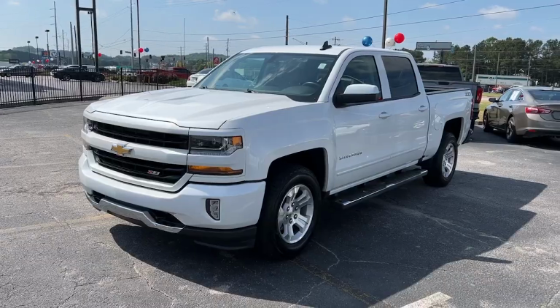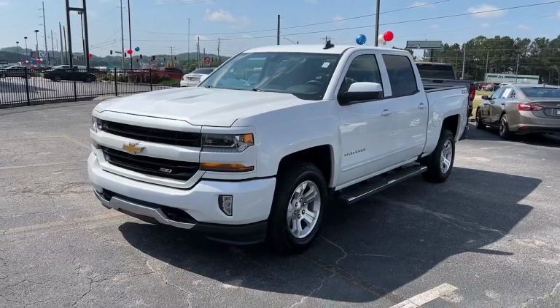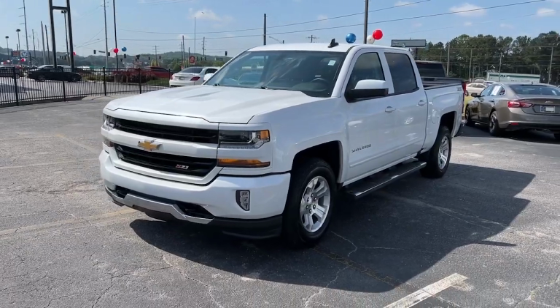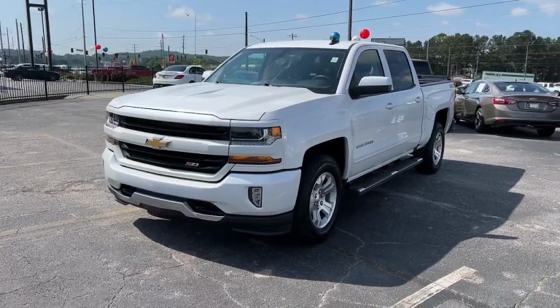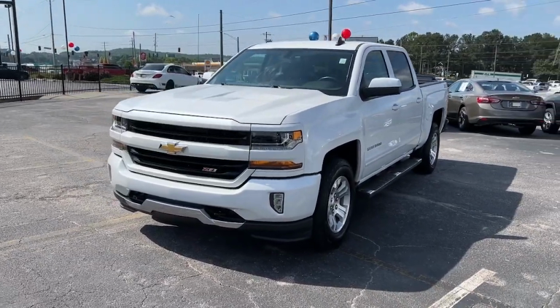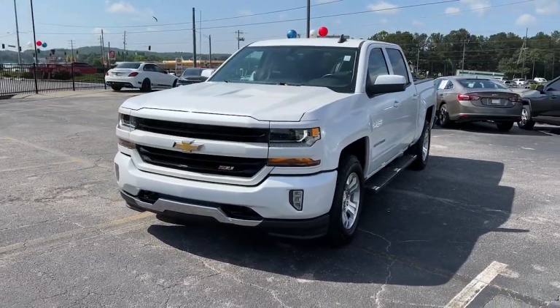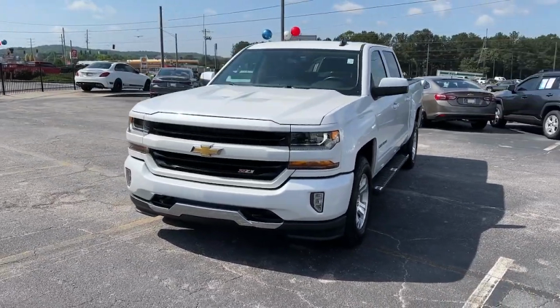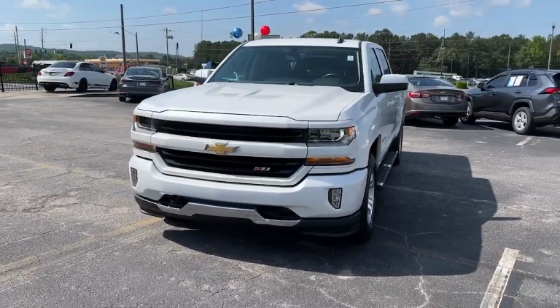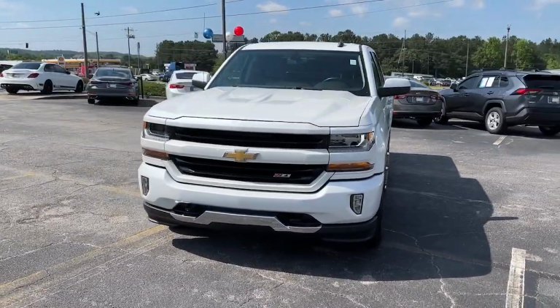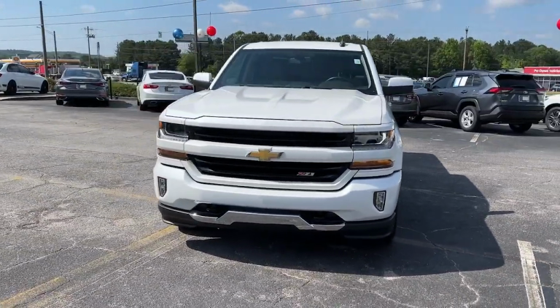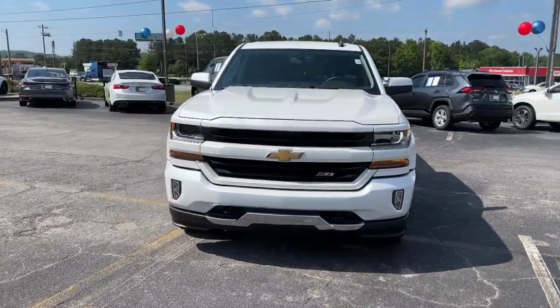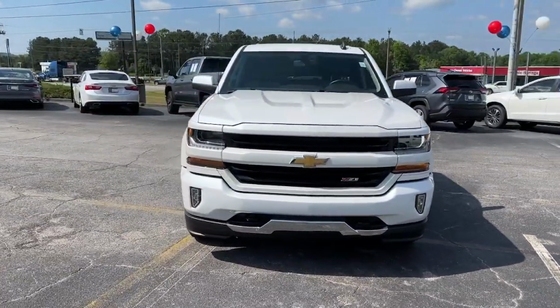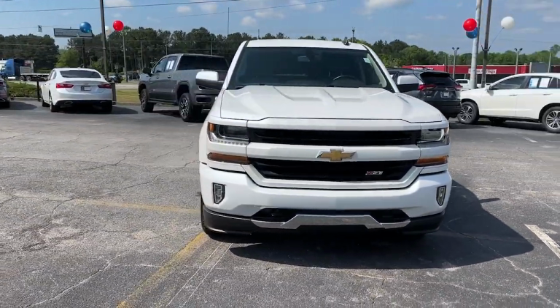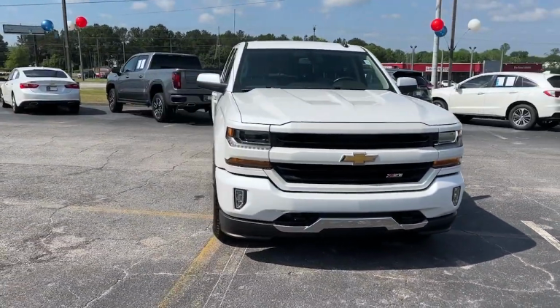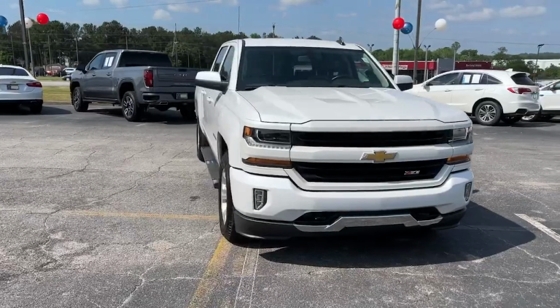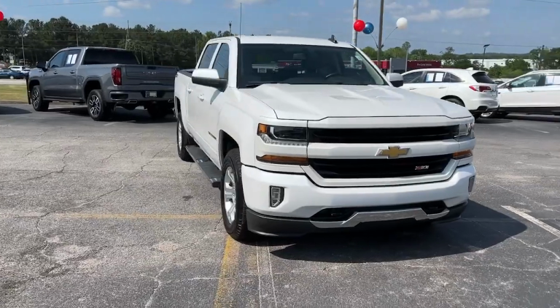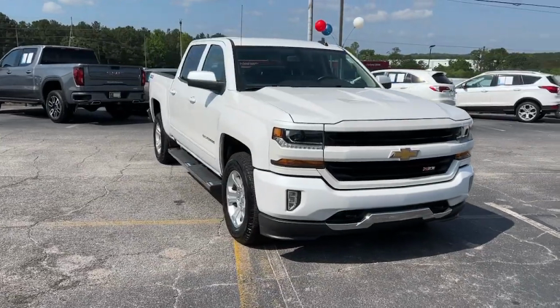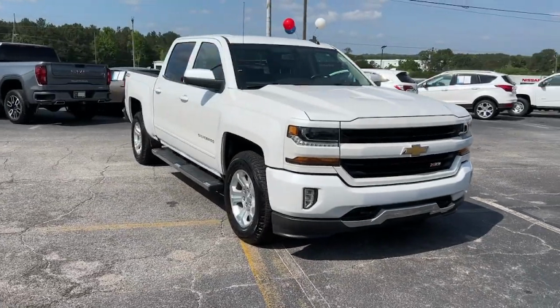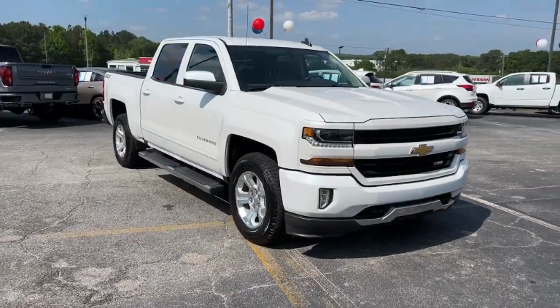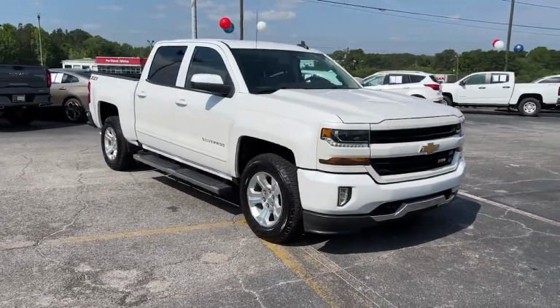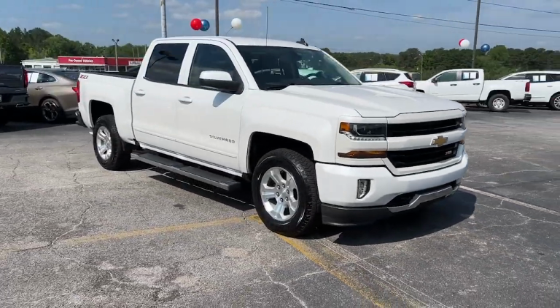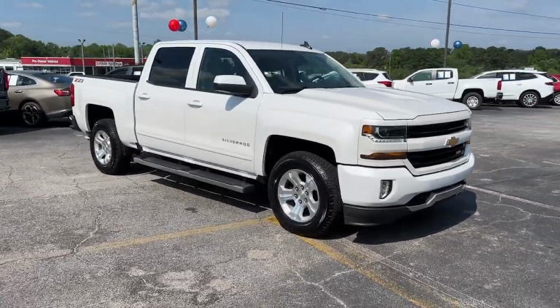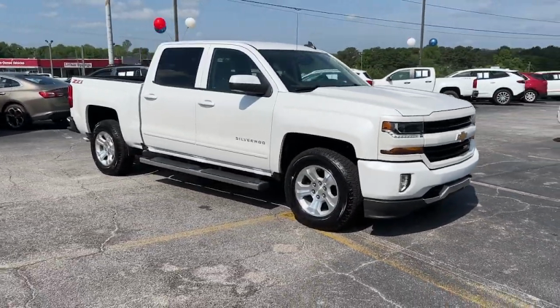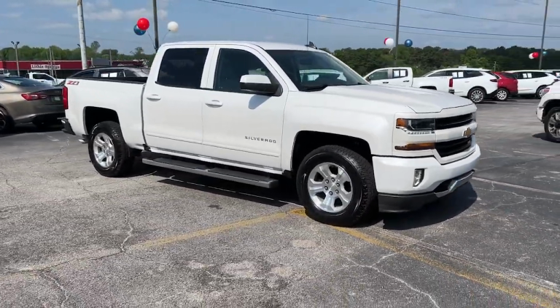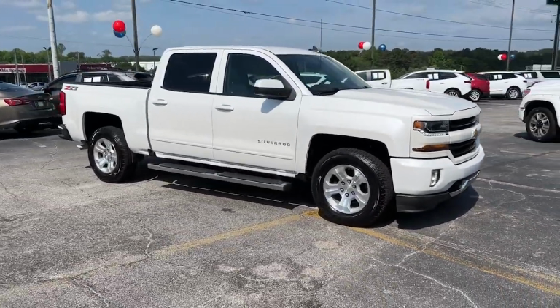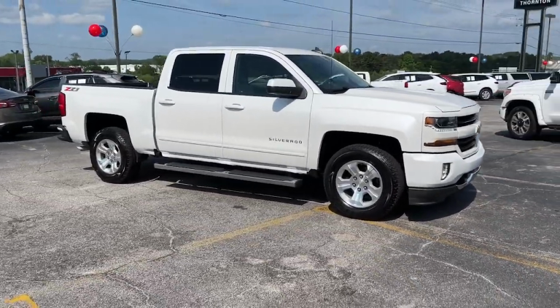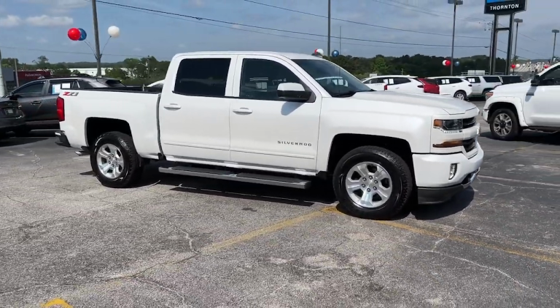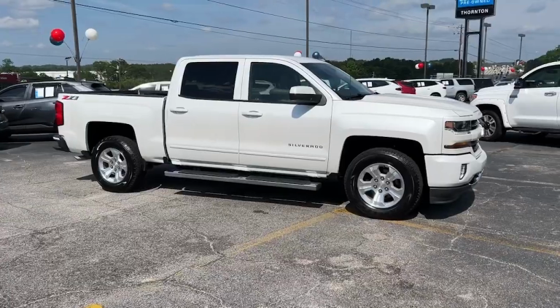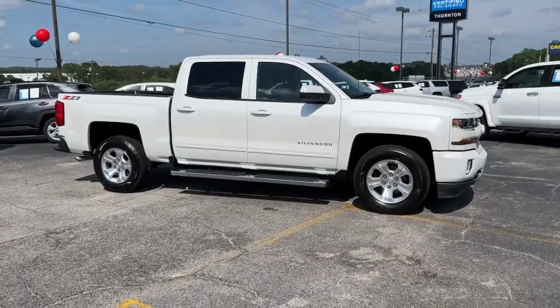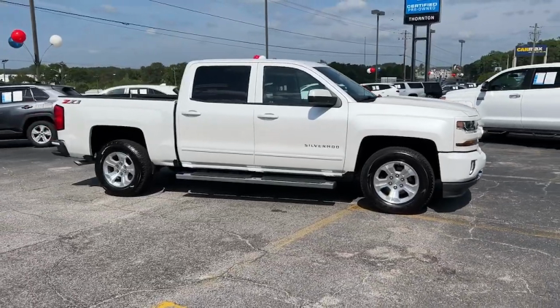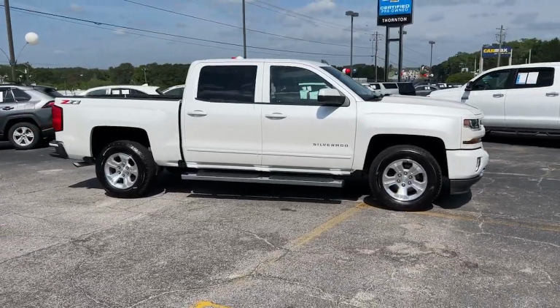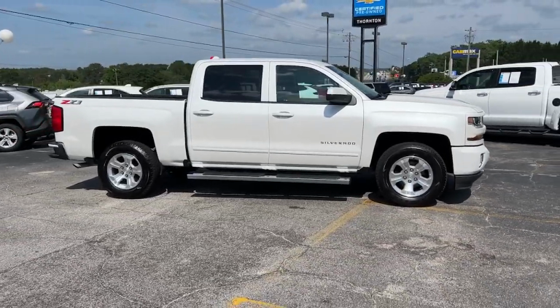This could be the car for you. The 2018 Chevrolet Silverado 1500. With less than 60,000 miles on the odometer, this vehicle stands out from the rest.